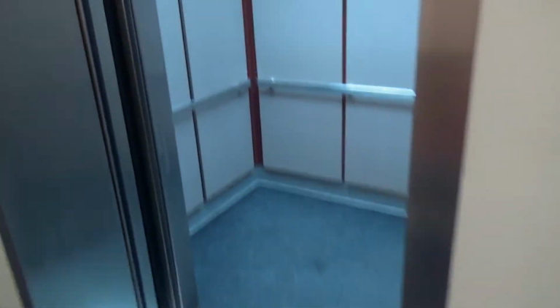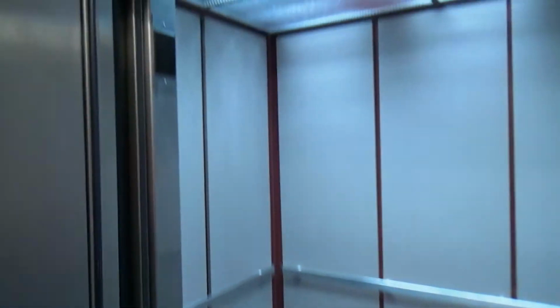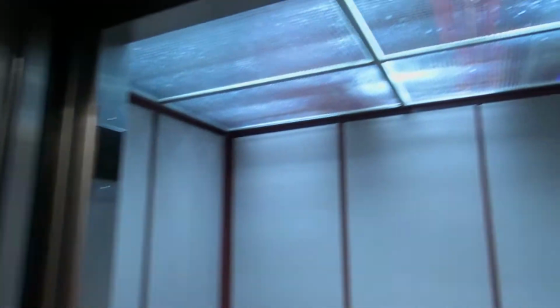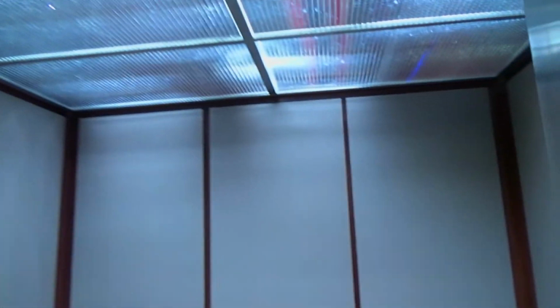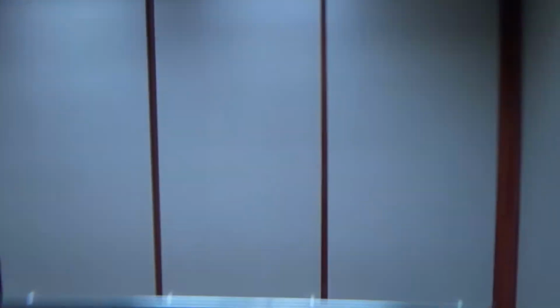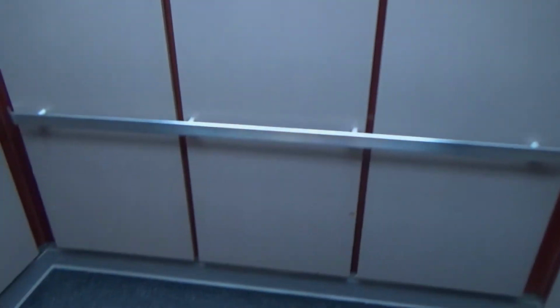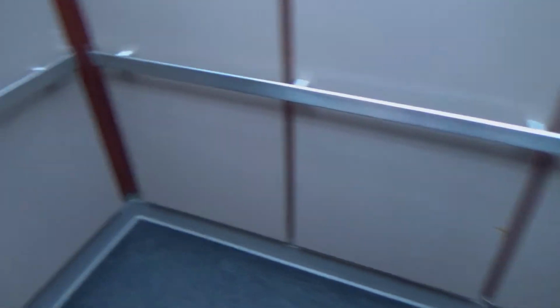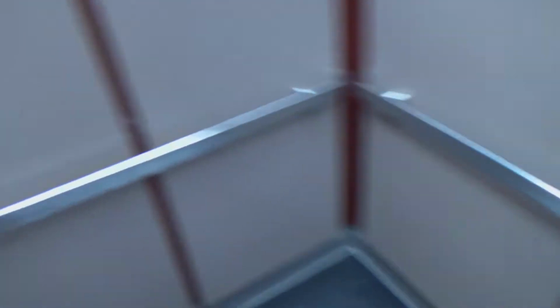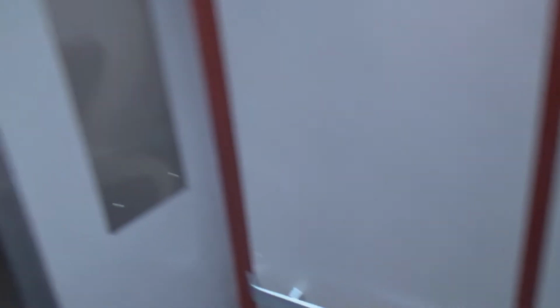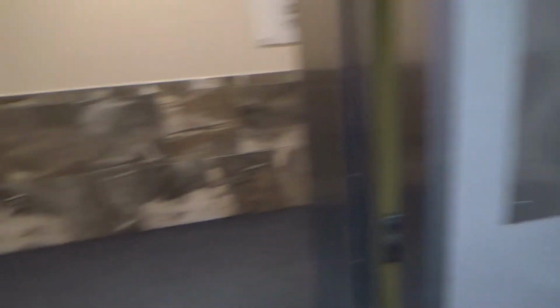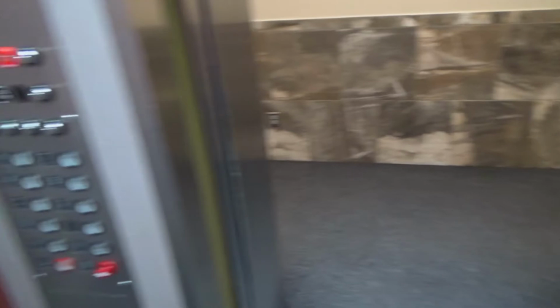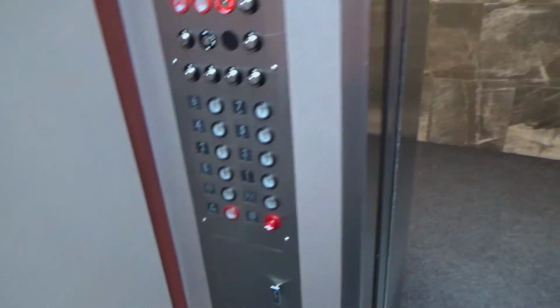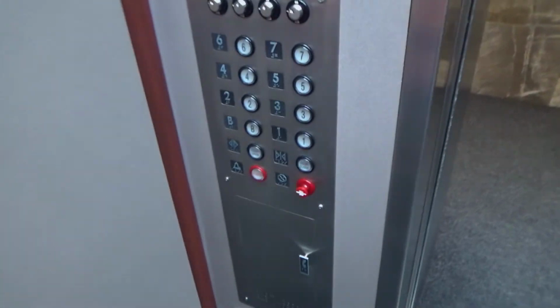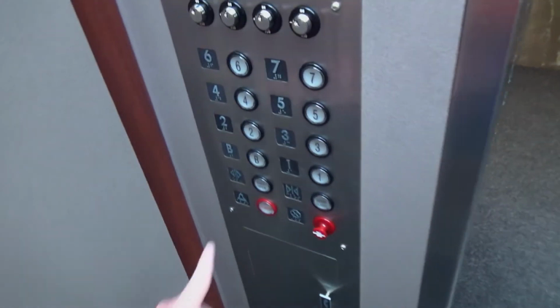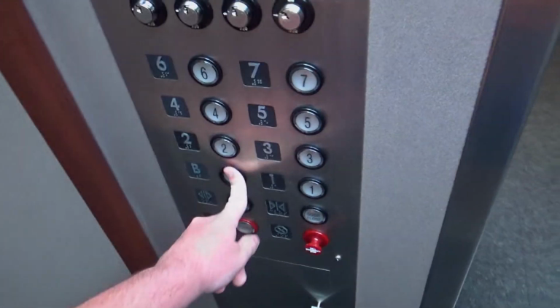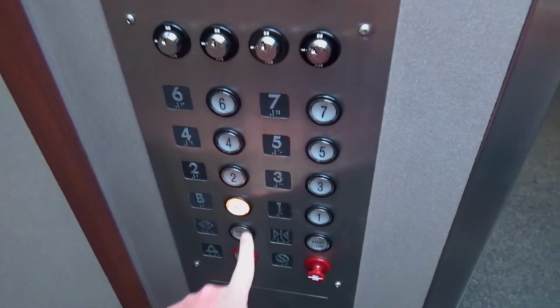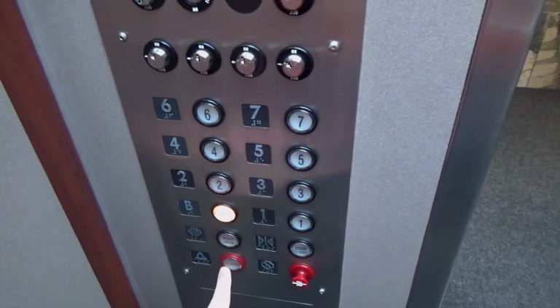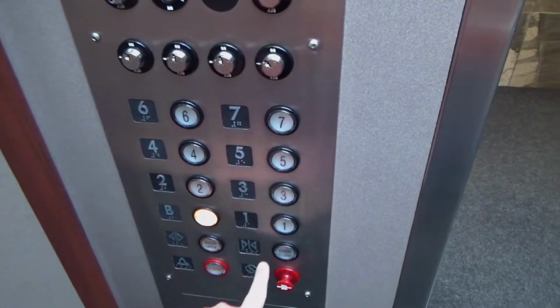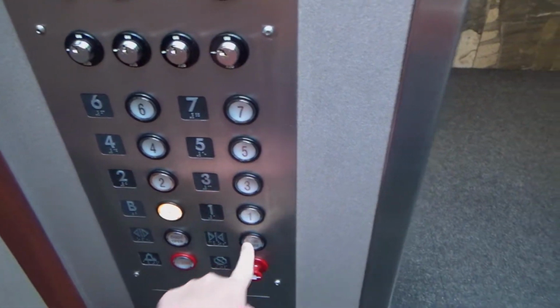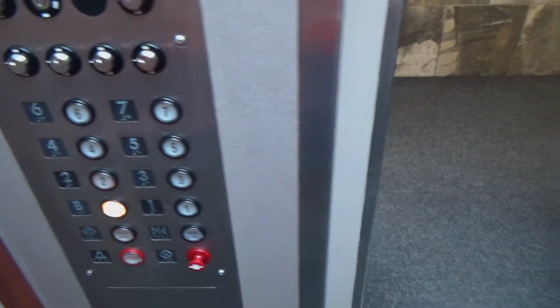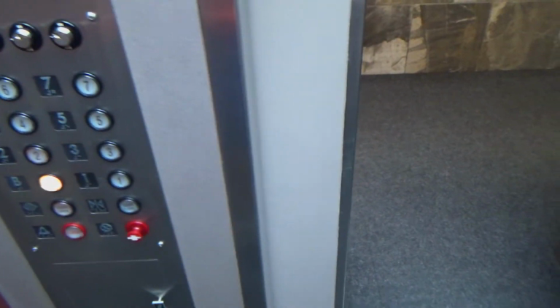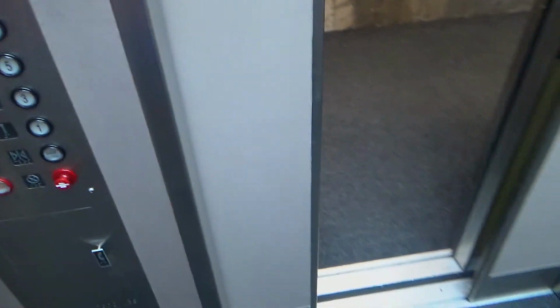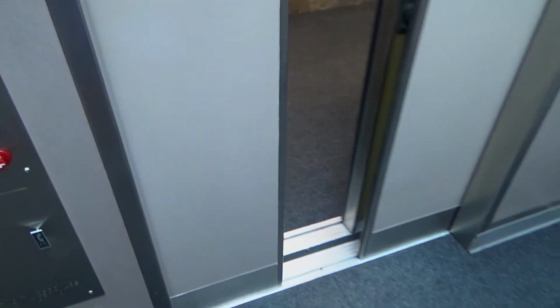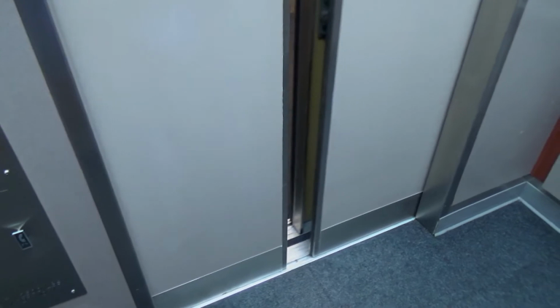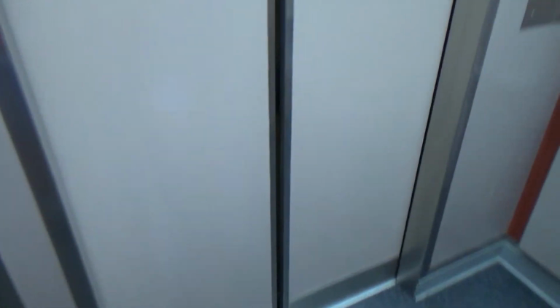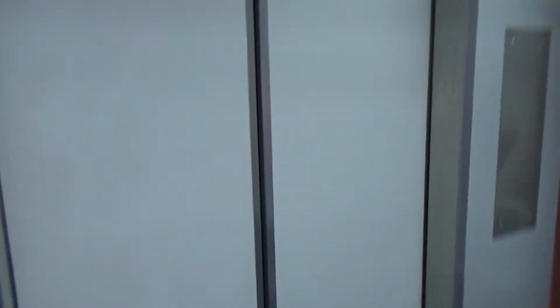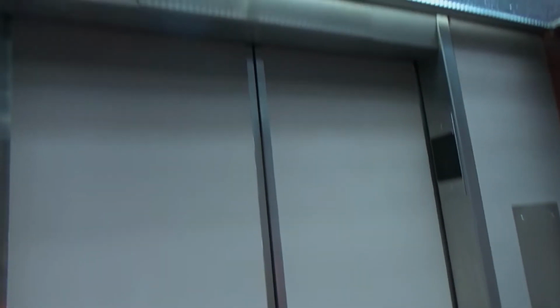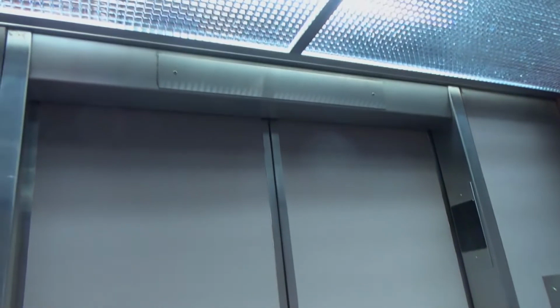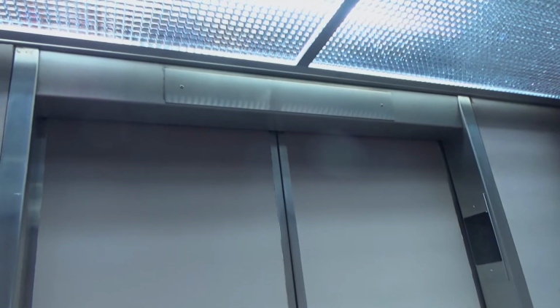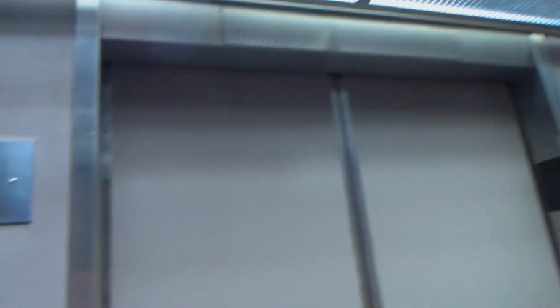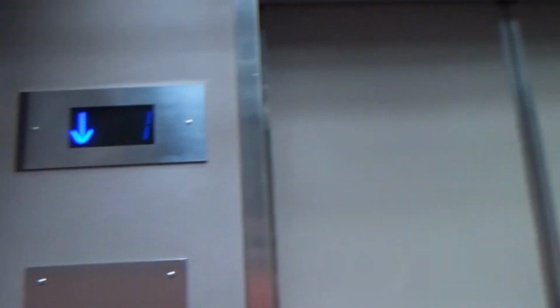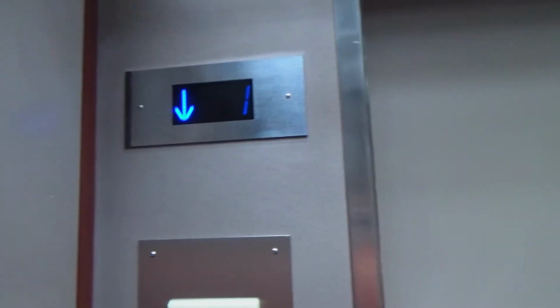Here's the other elevator. And the basement's not locked — nice. That's where the original indicator was.